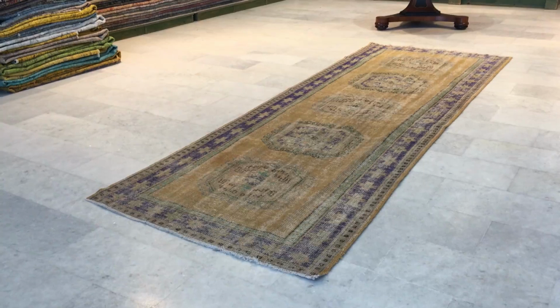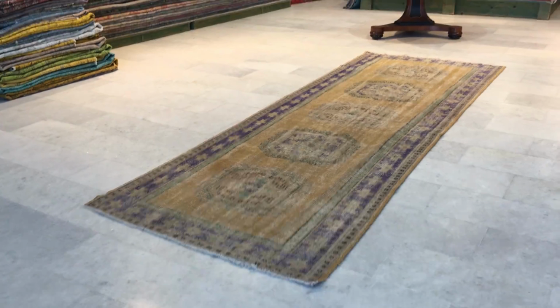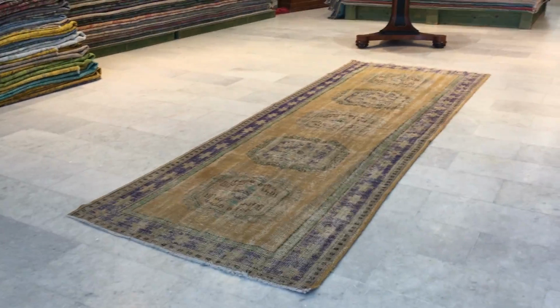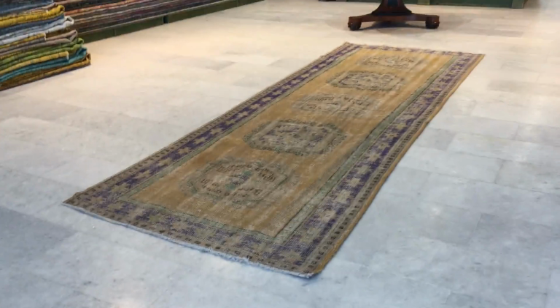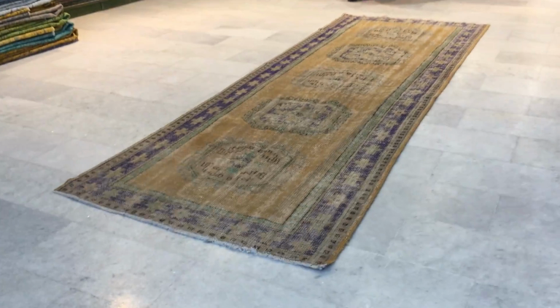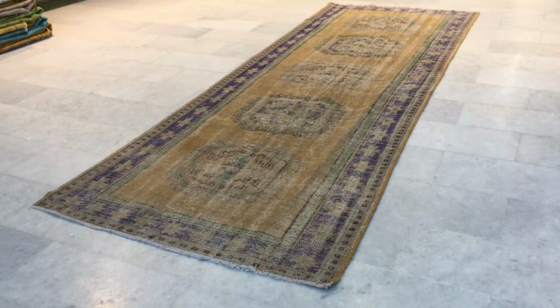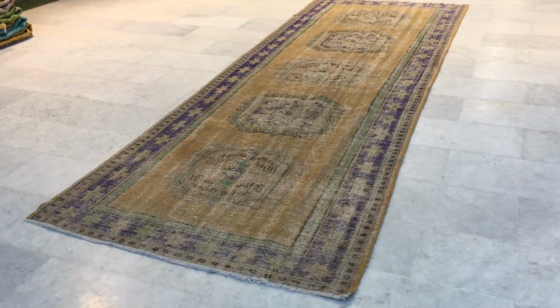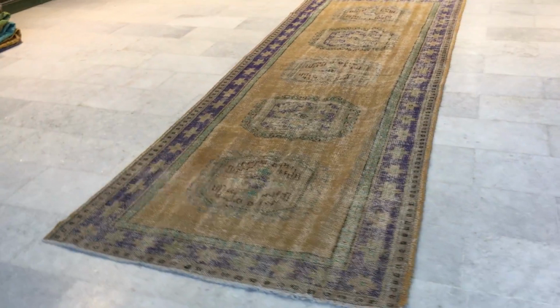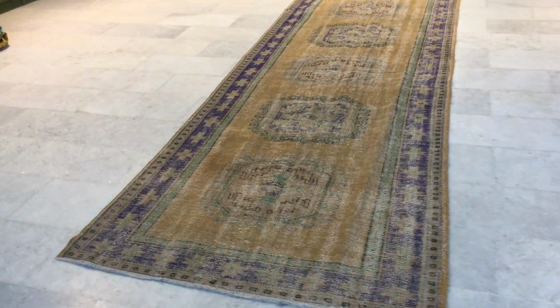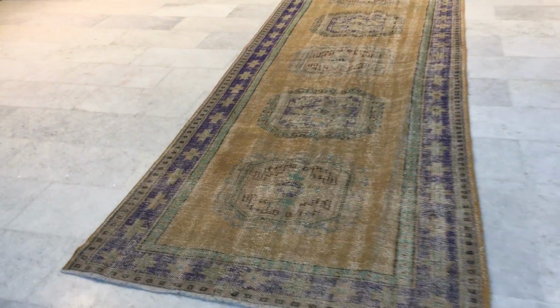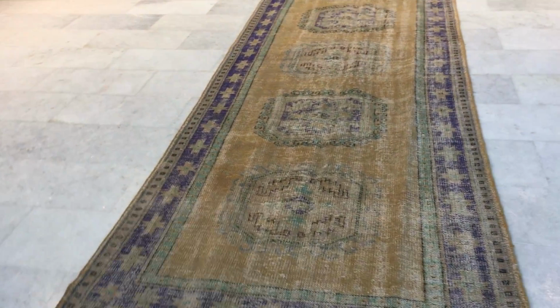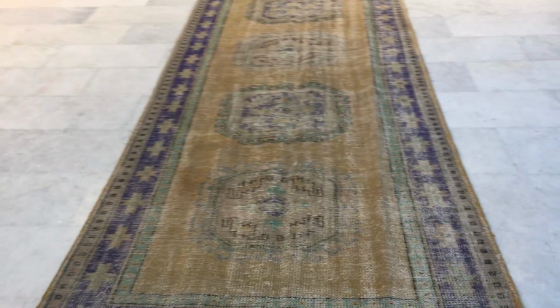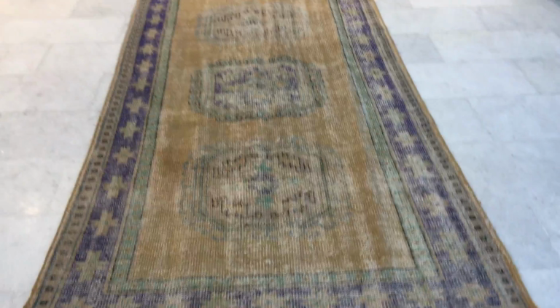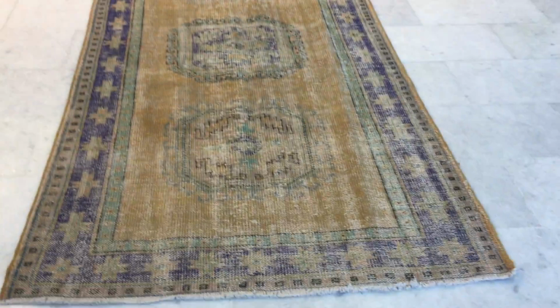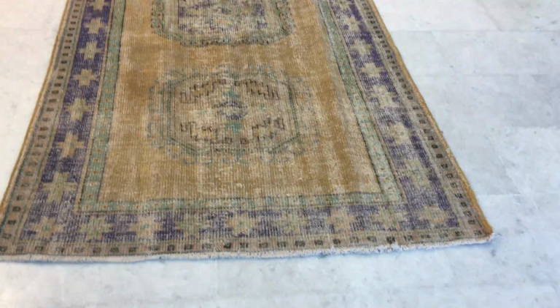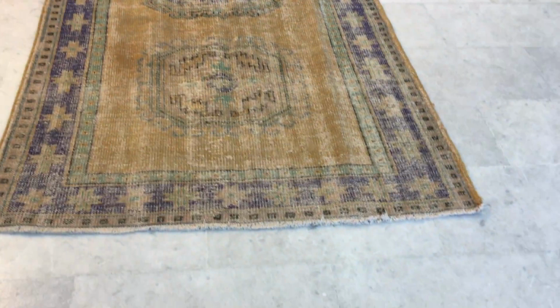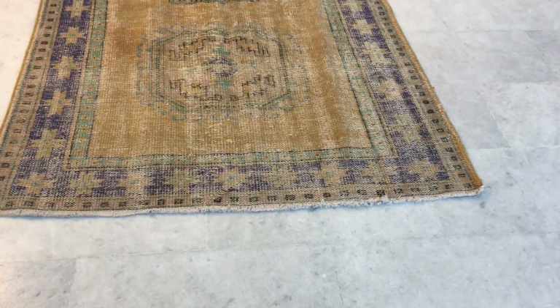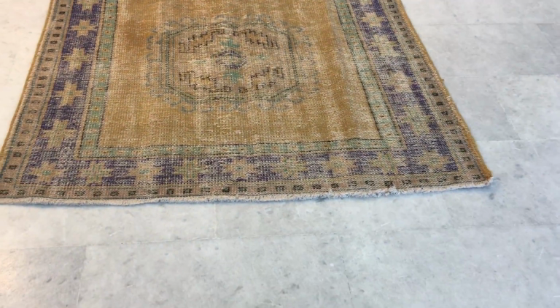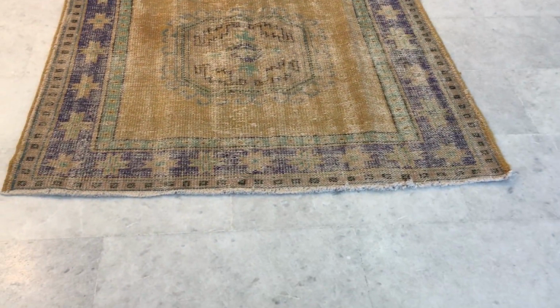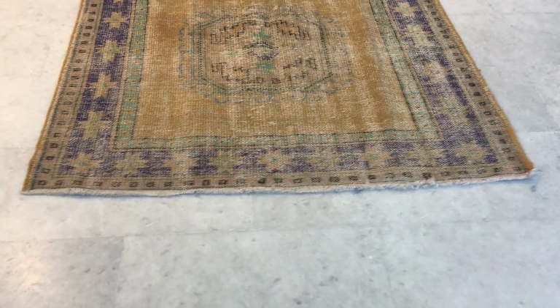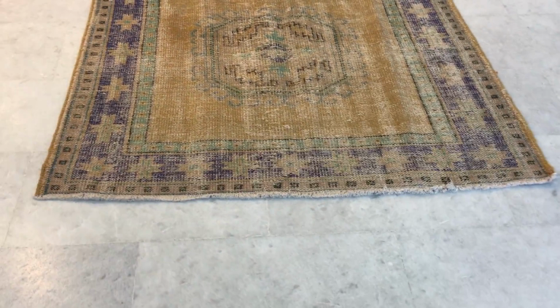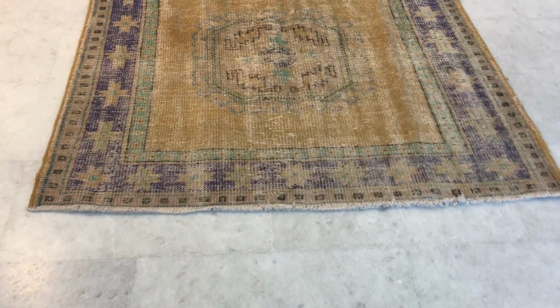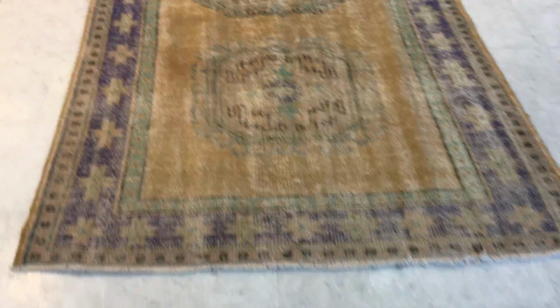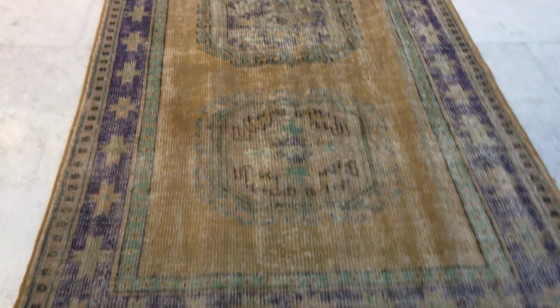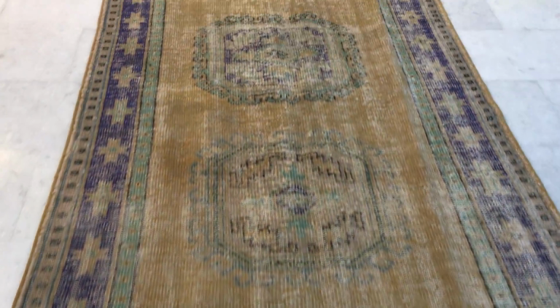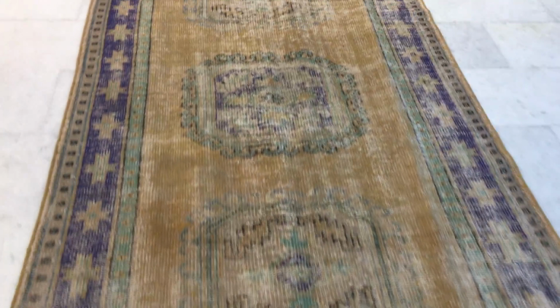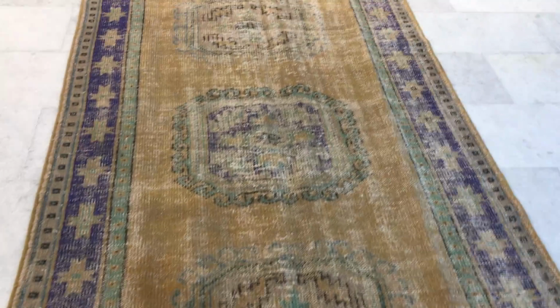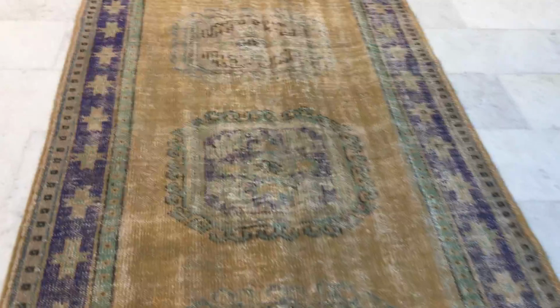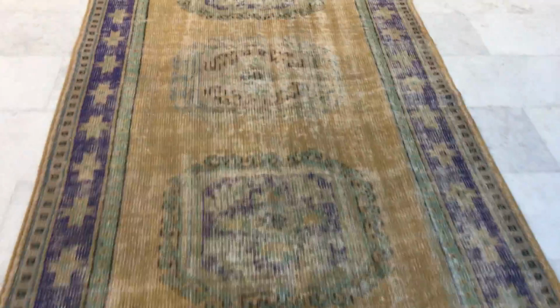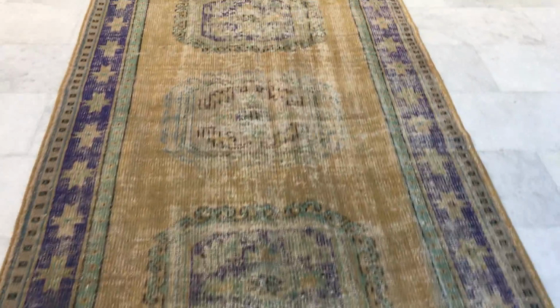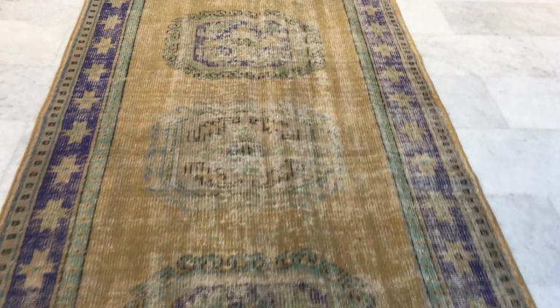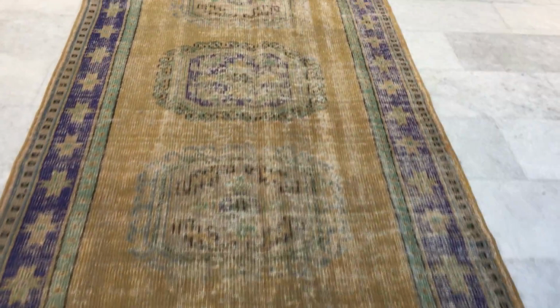This is Vintage Carpet 16174. It's a Turkish handmade carpet. This is a really beautiful carpet. Very rare to find runners in this style and this quality. Absolutely beautiful carpet.